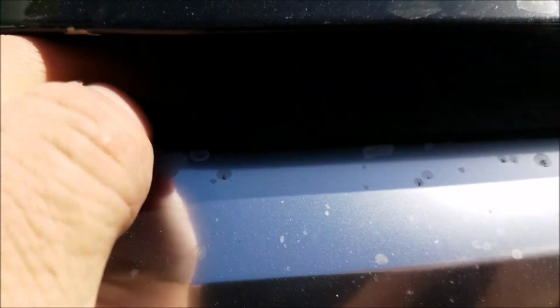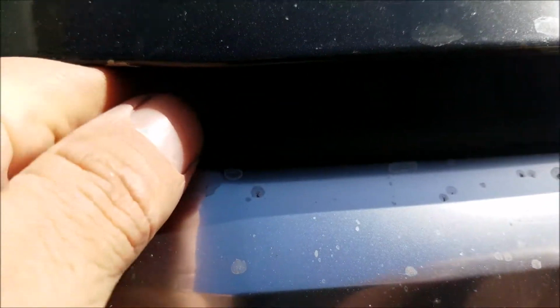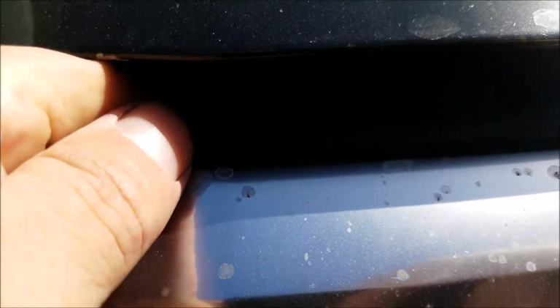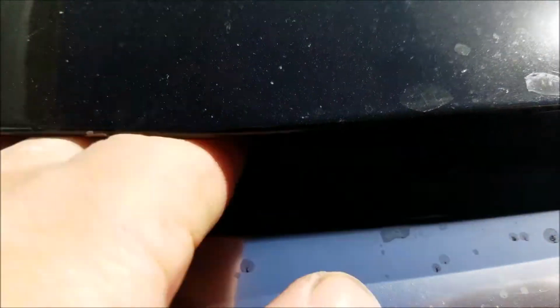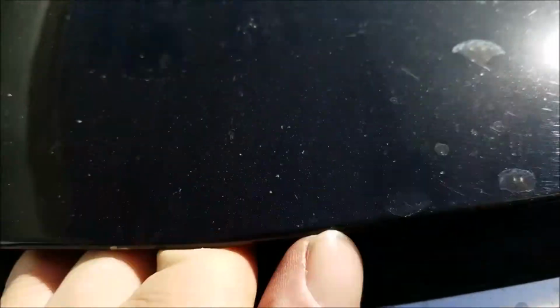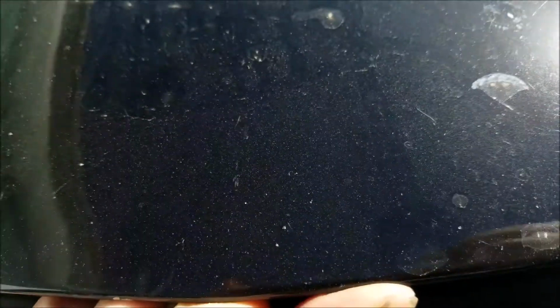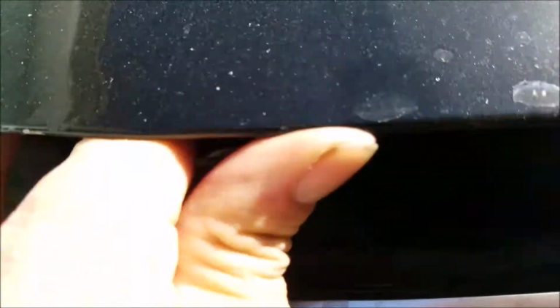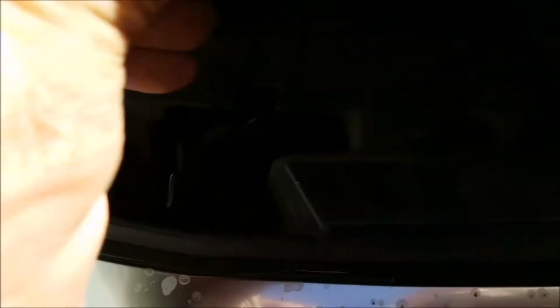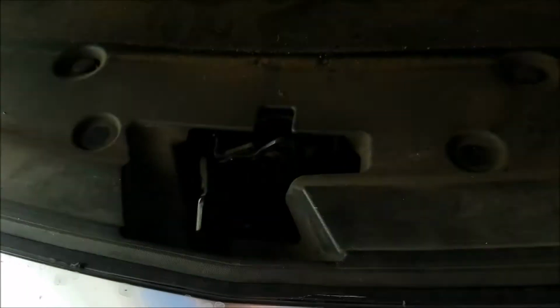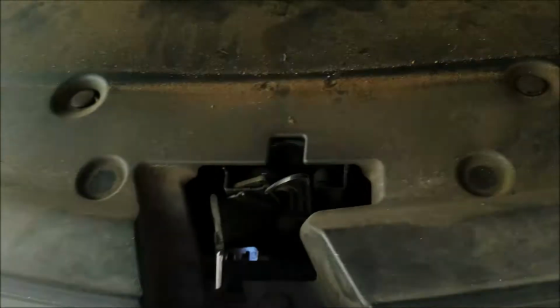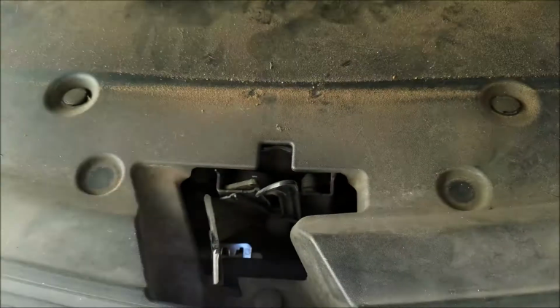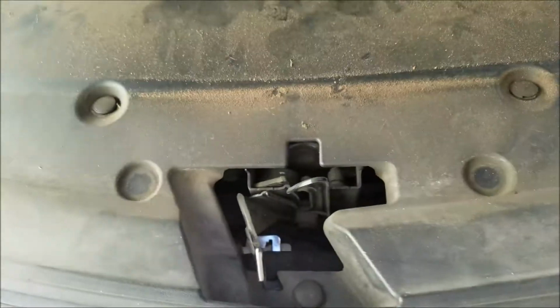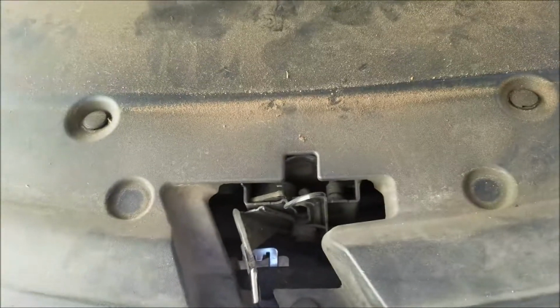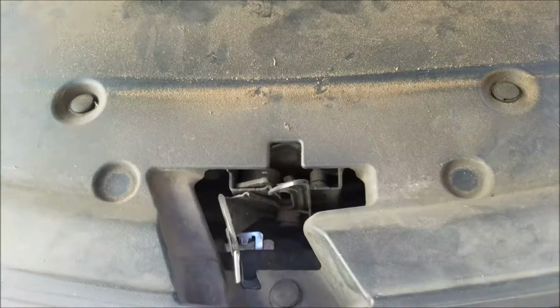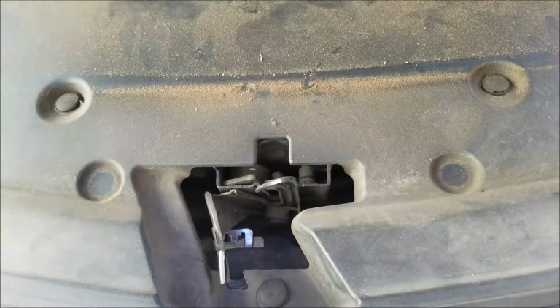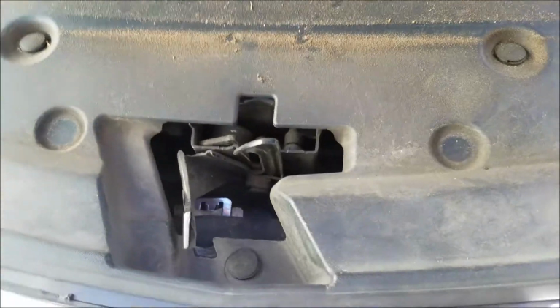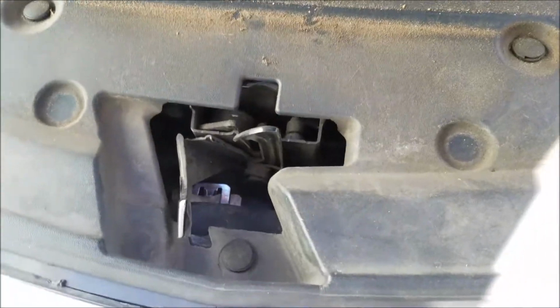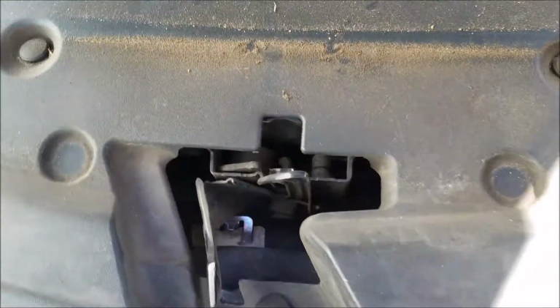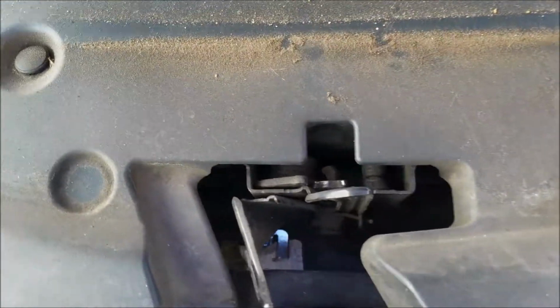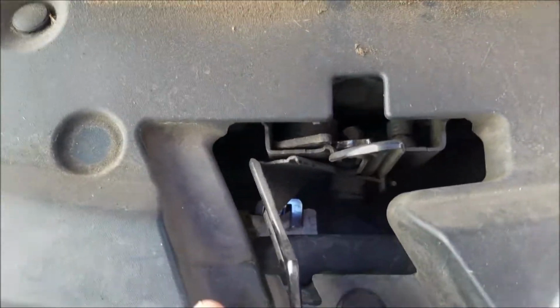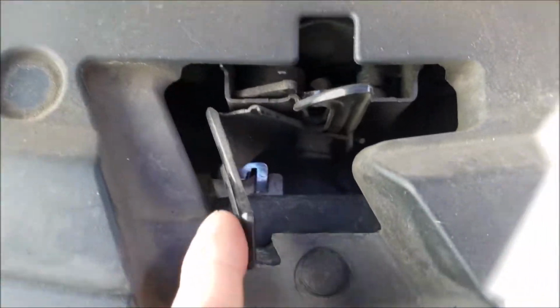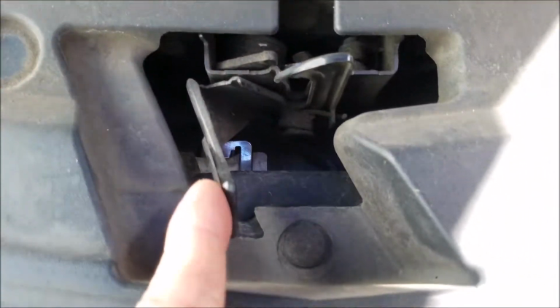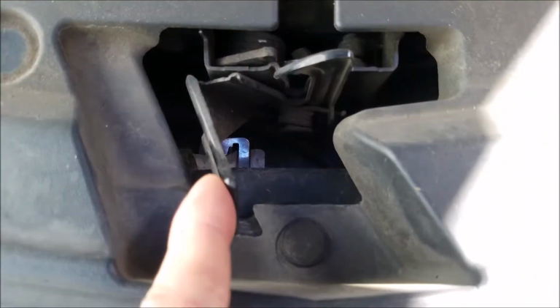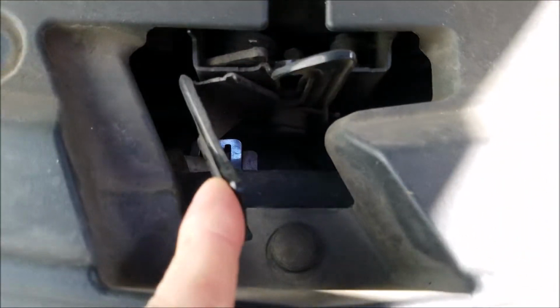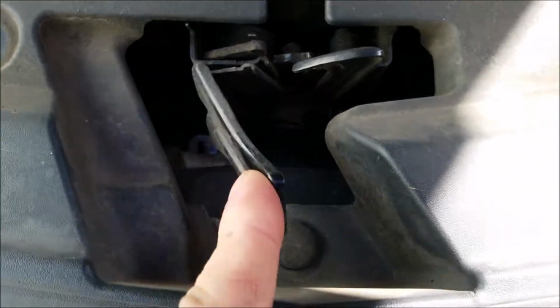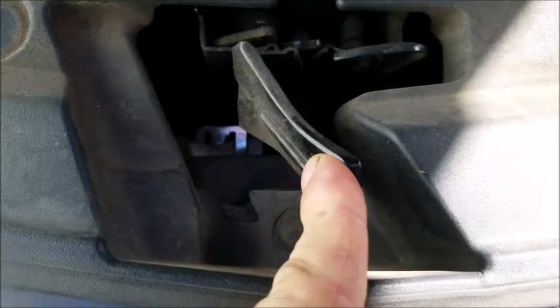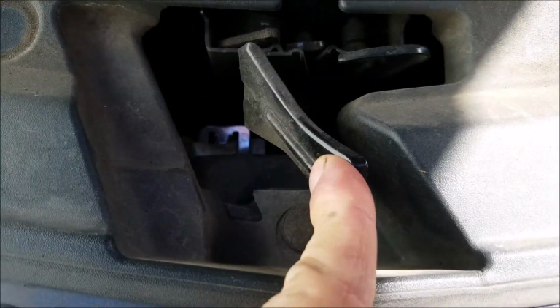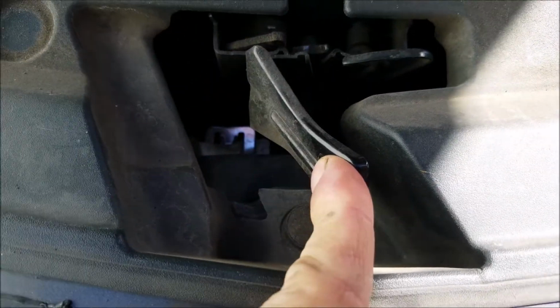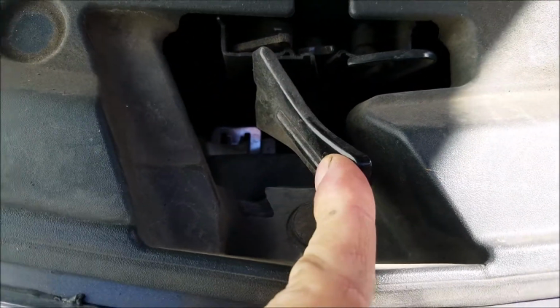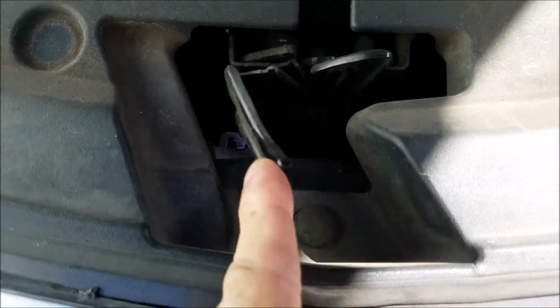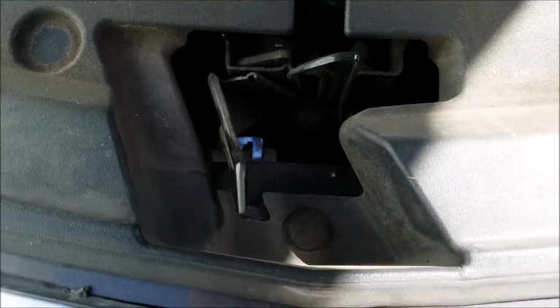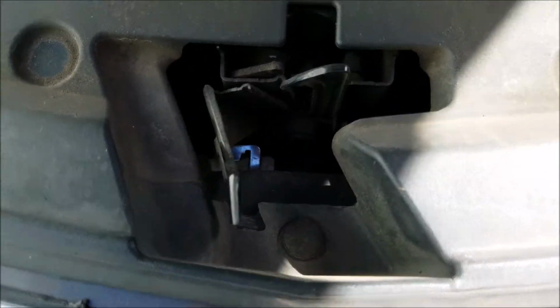Now we want to open the secondary latch, which would be a lever that you move in some direction — in this case one you move to the right.